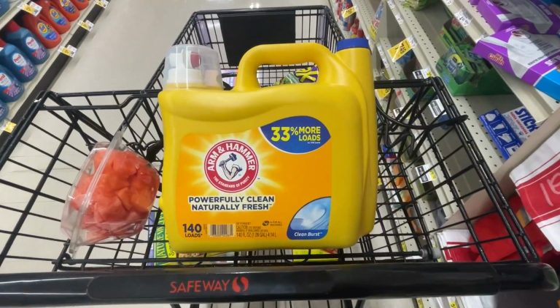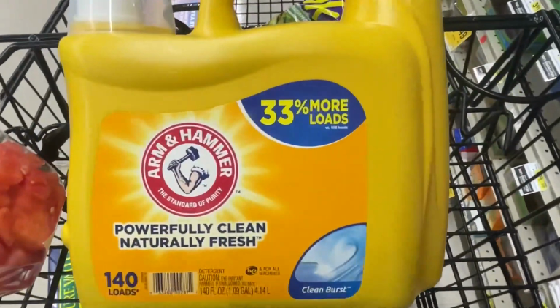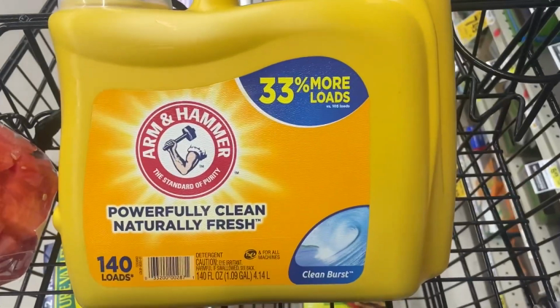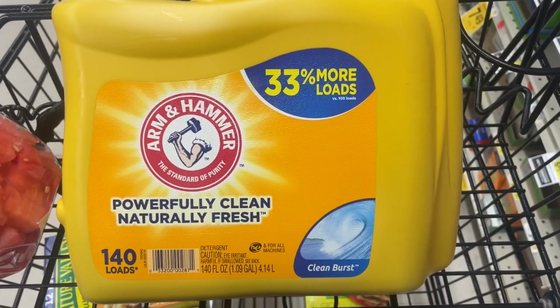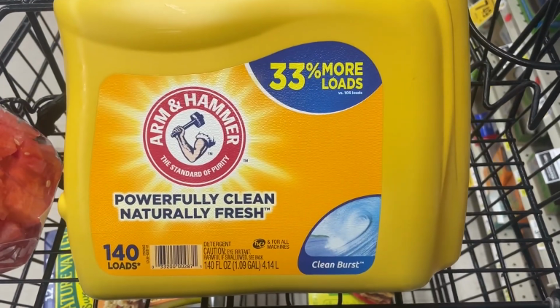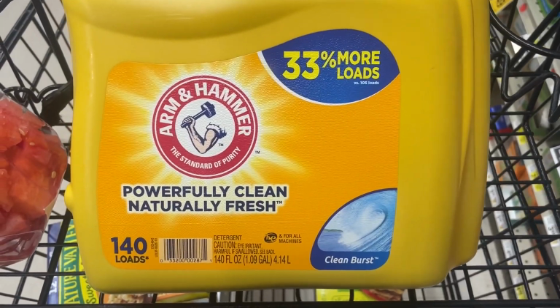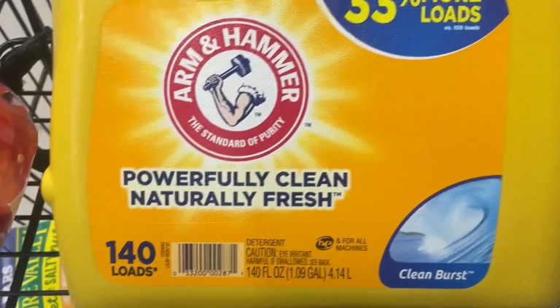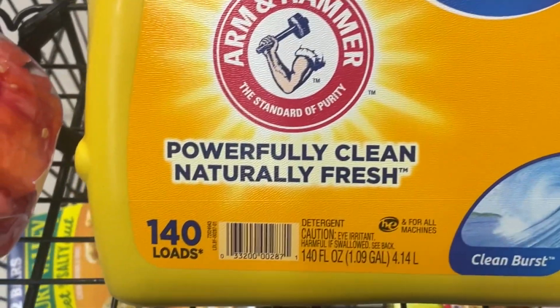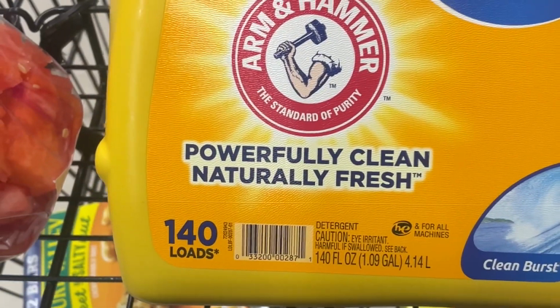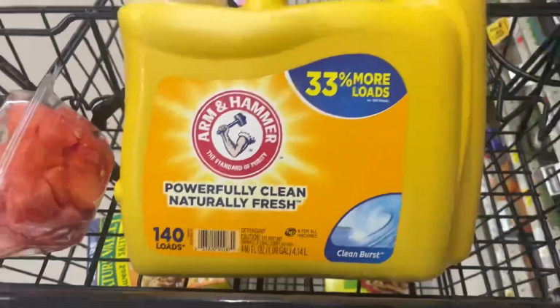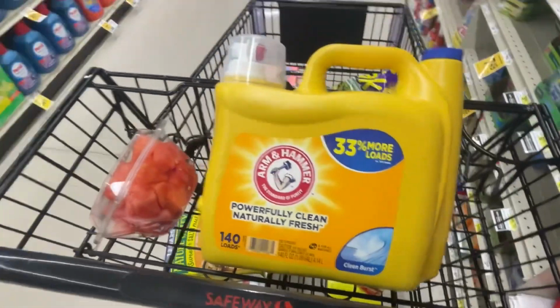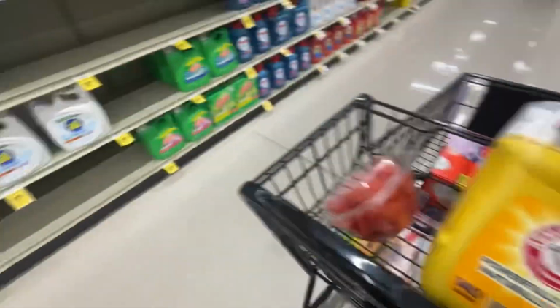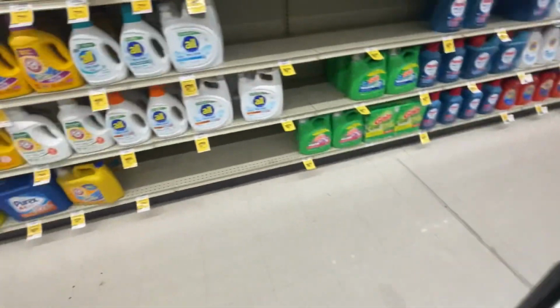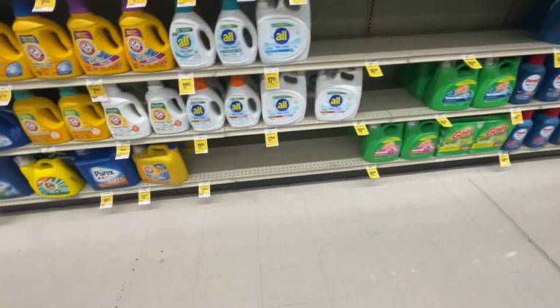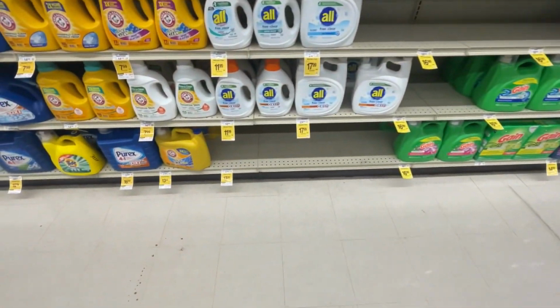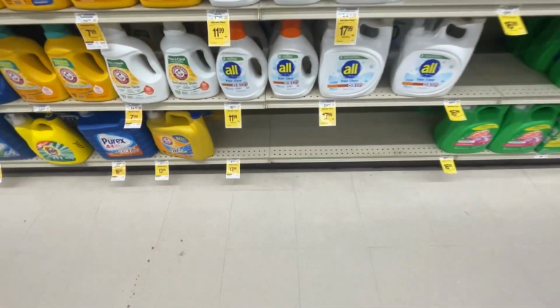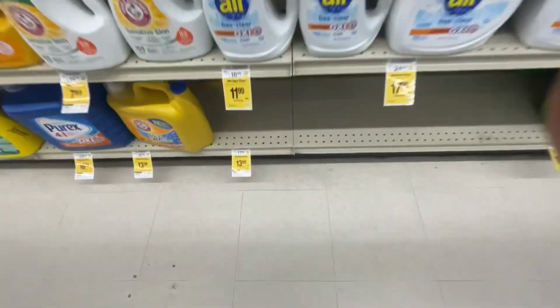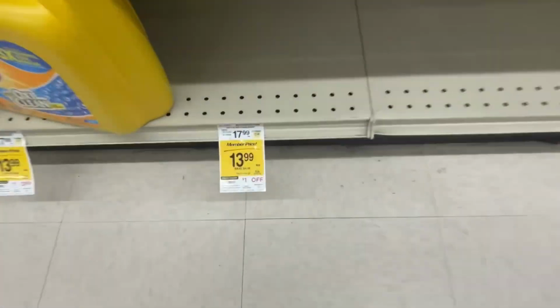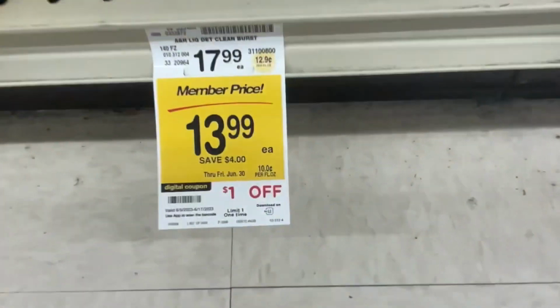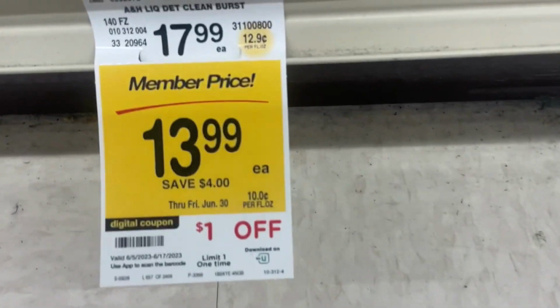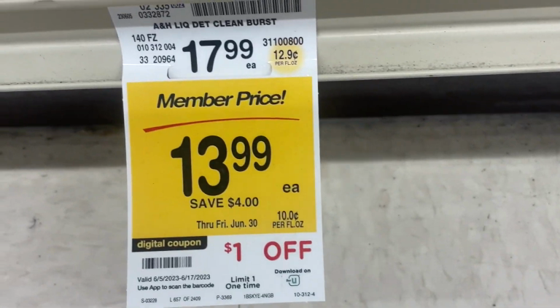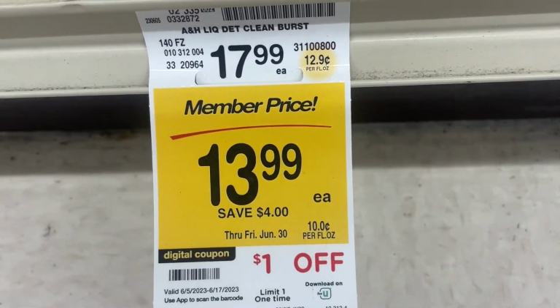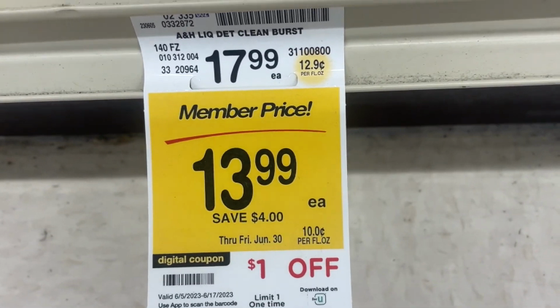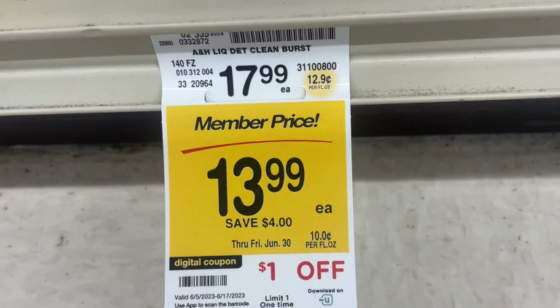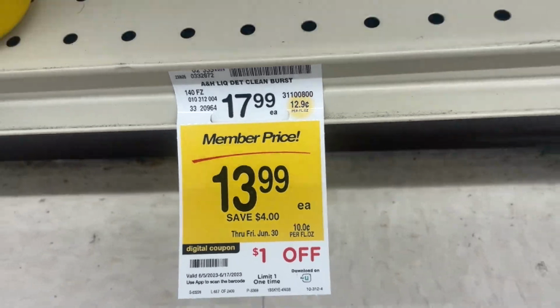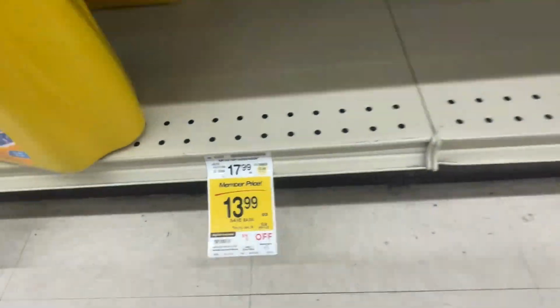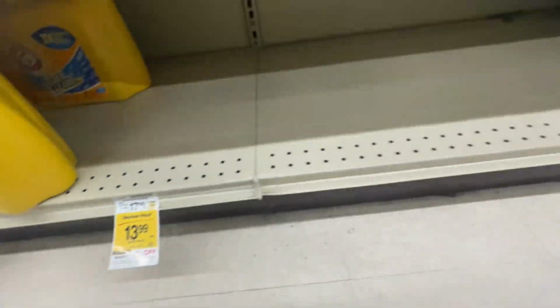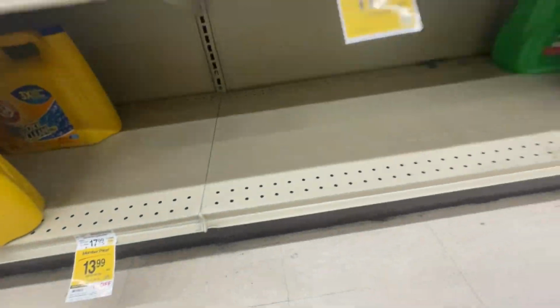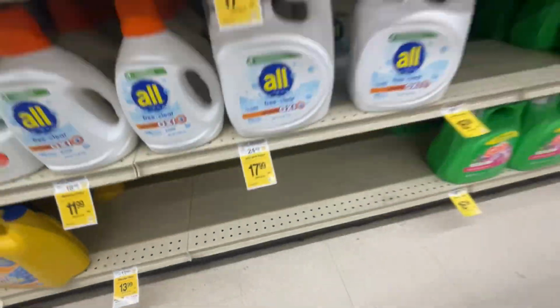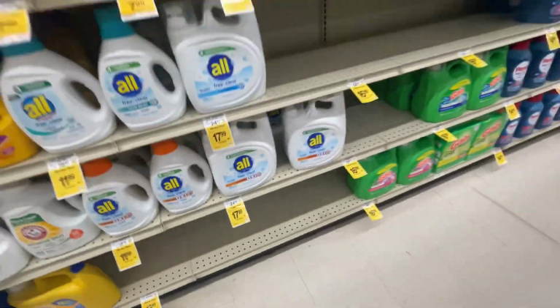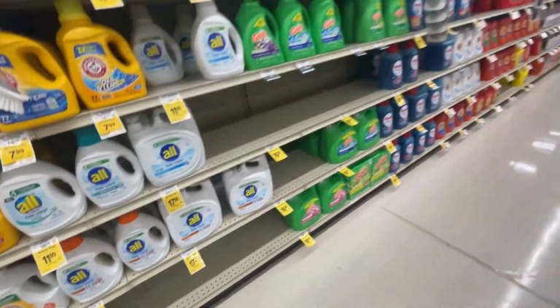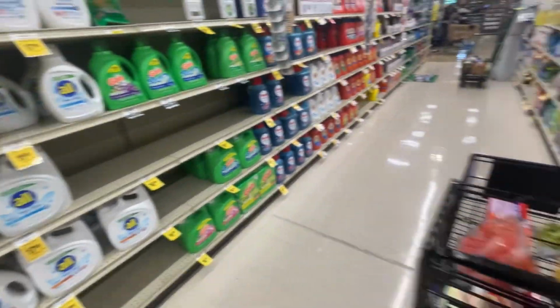They wanted Arm & Hammer, 140 loads. It was the last one left. It's $13.99 for members. Let's go.